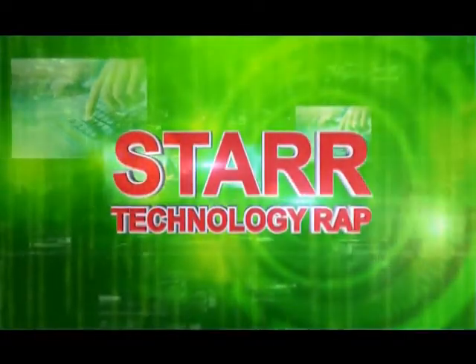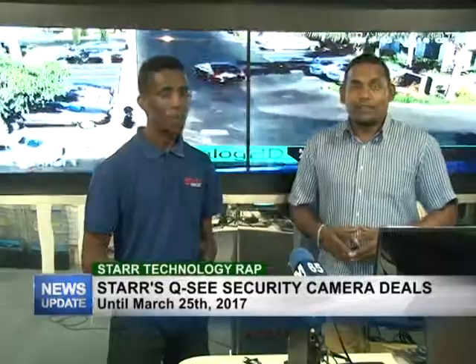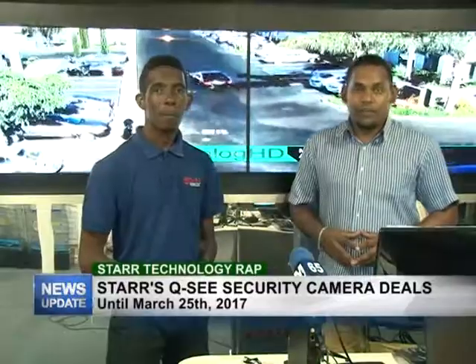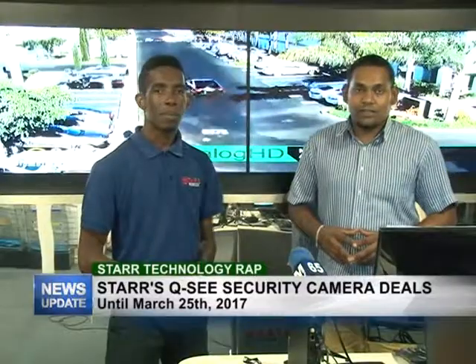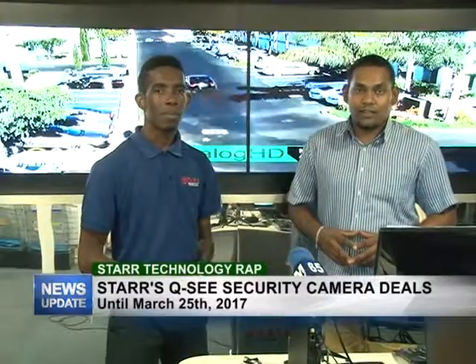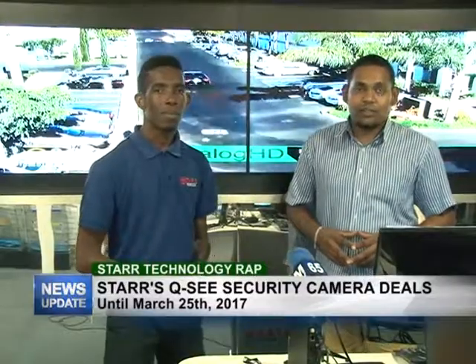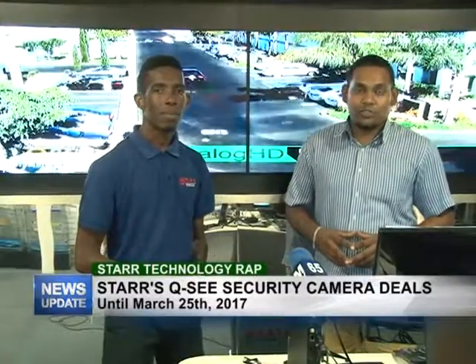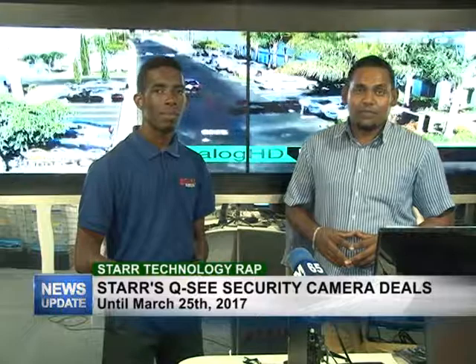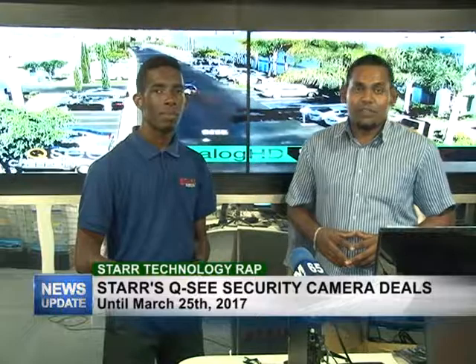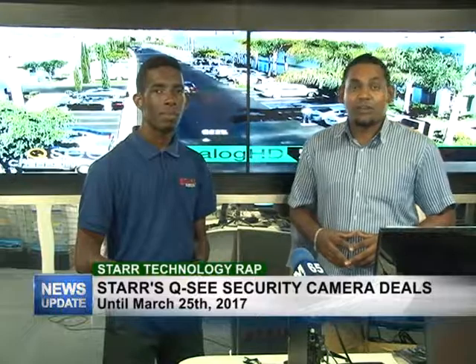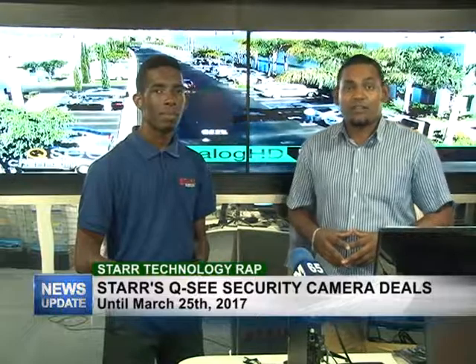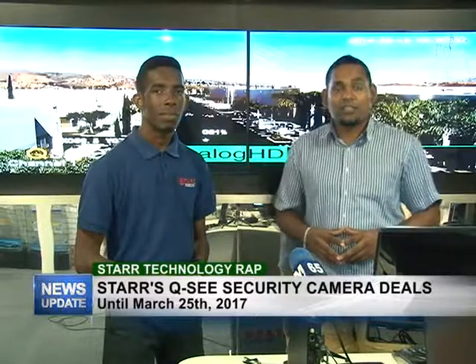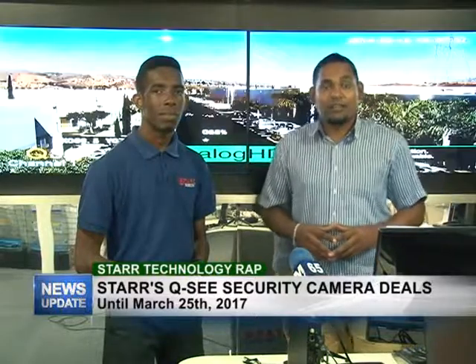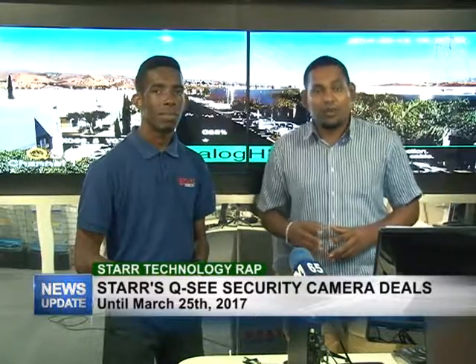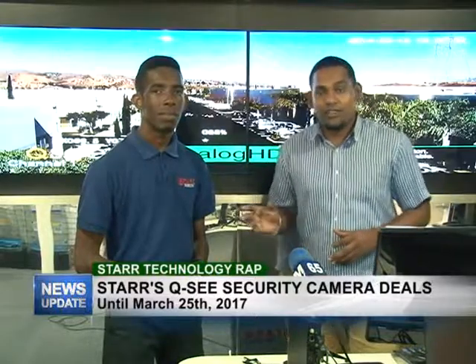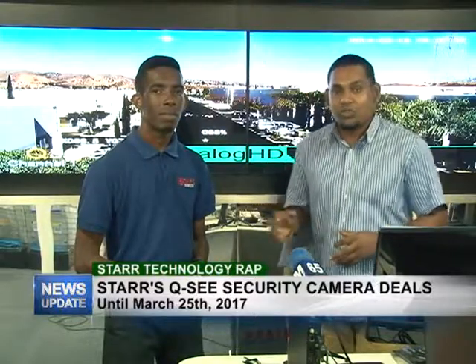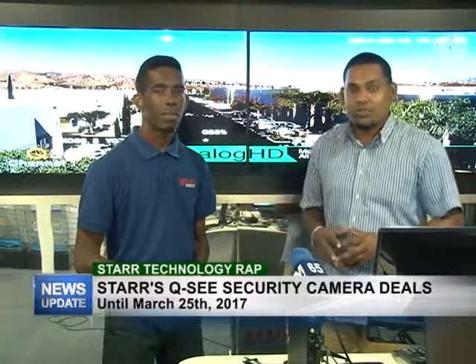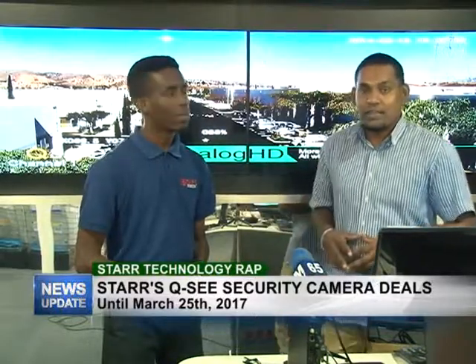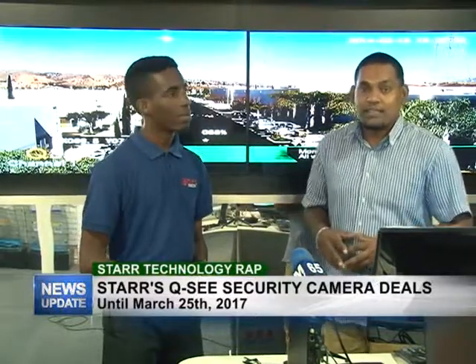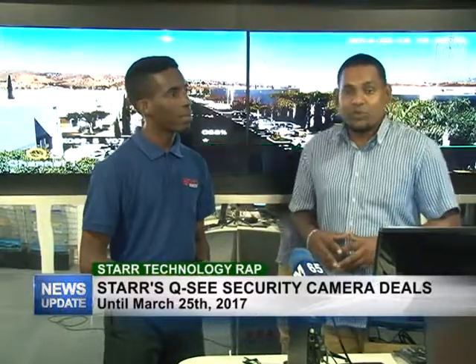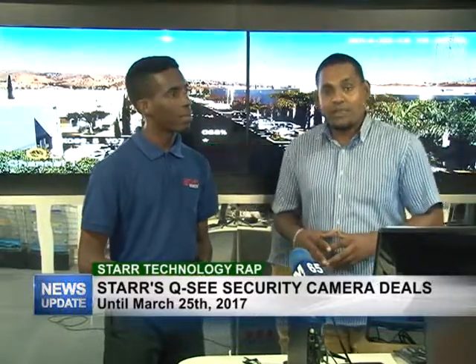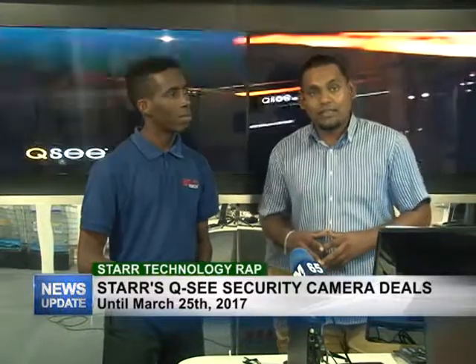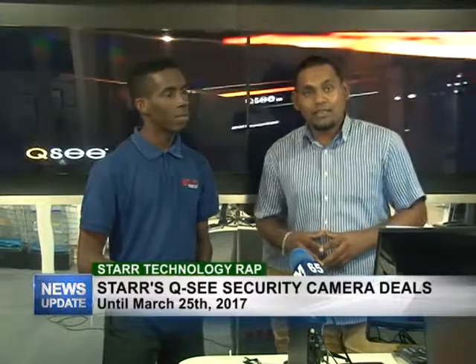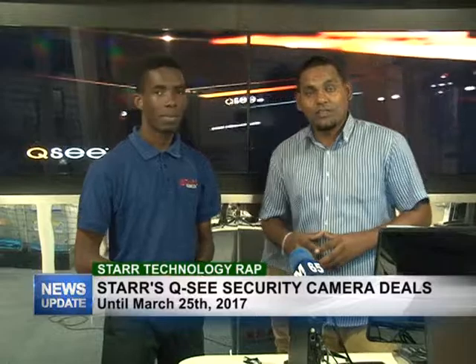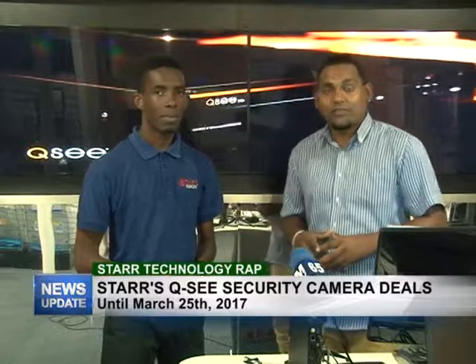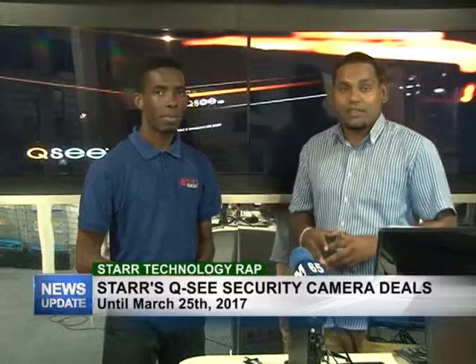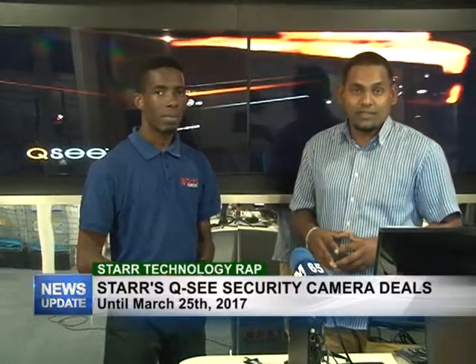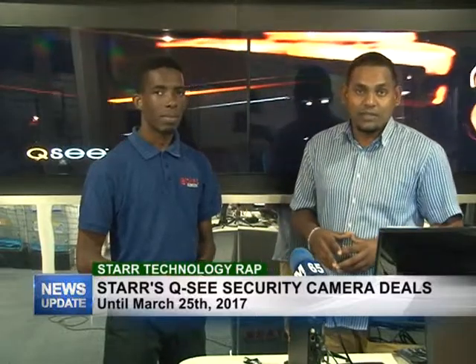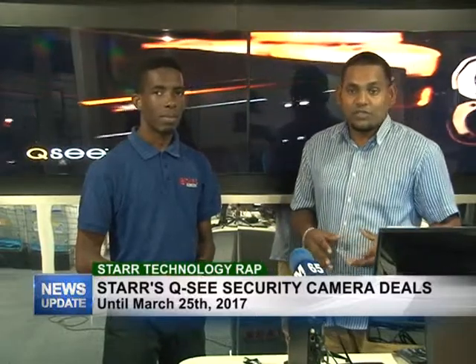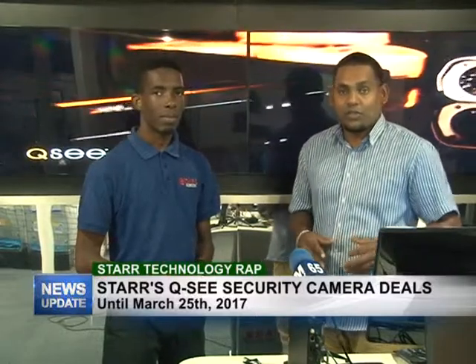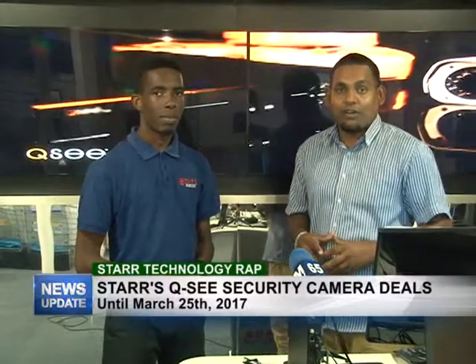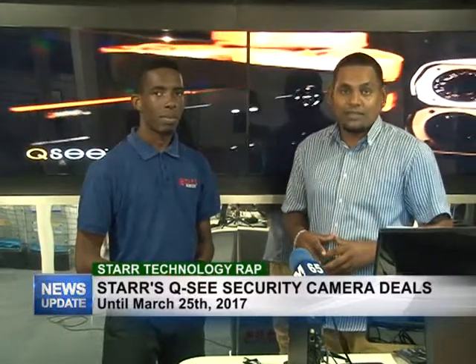Good evening and welcome to Star Technology Europe. I'm Rajesh Lakan along with Yannick Sobers, and today we will be discussing security surveillance systems to secure your business.